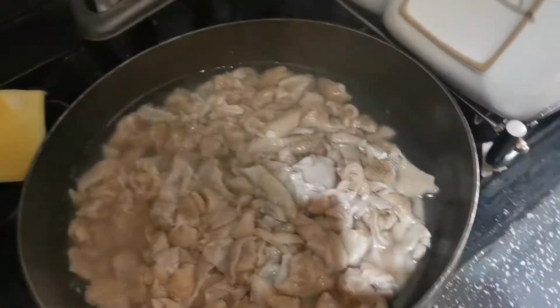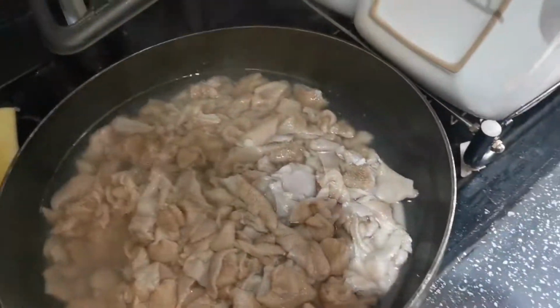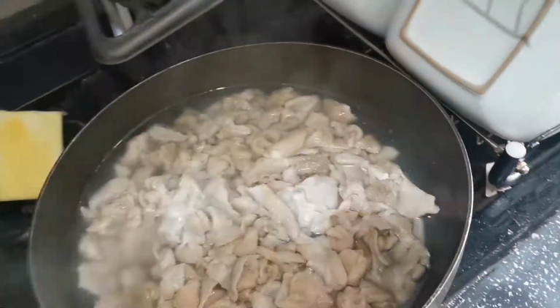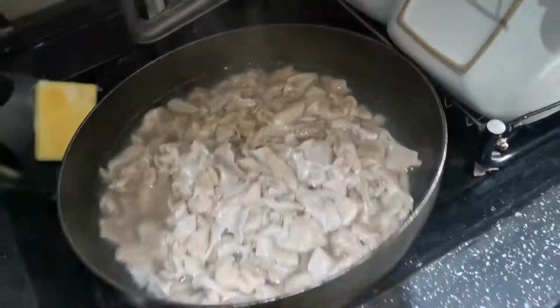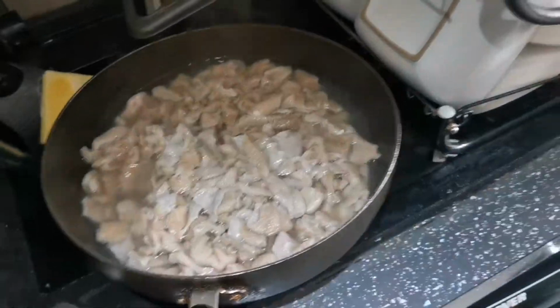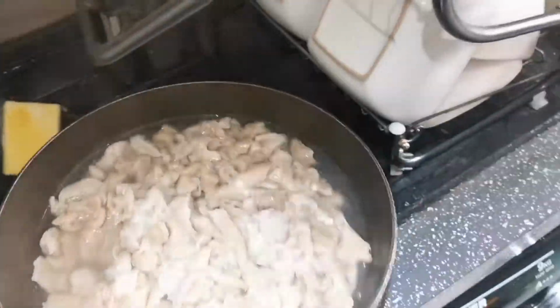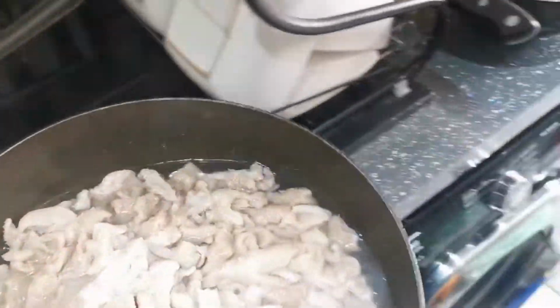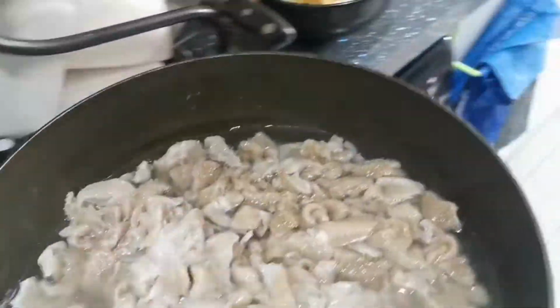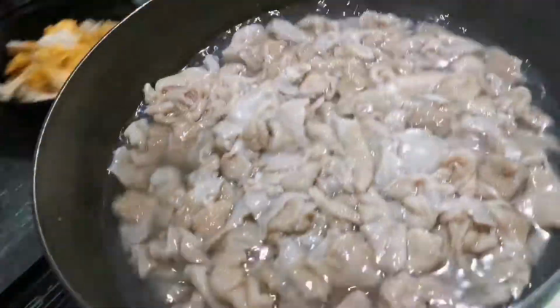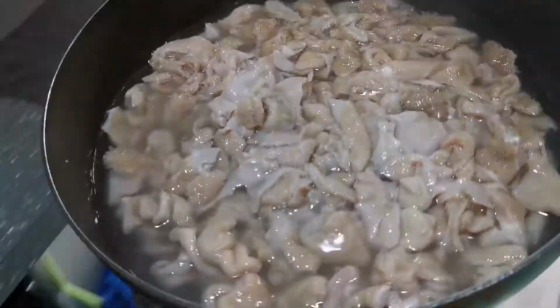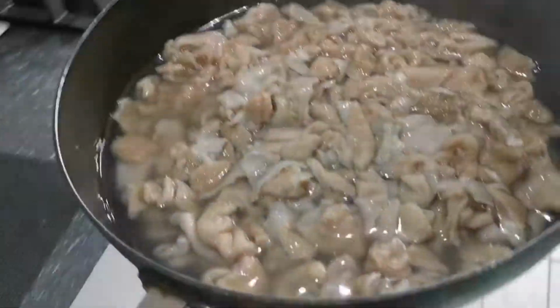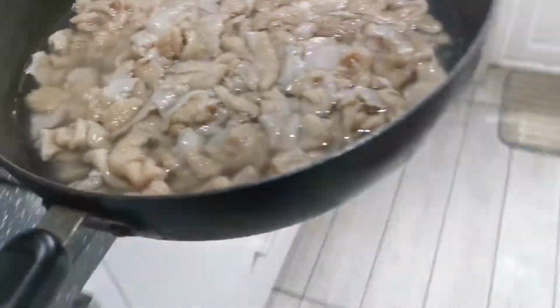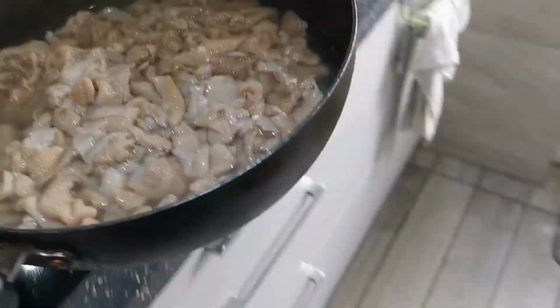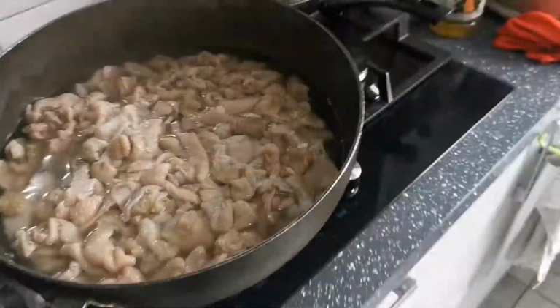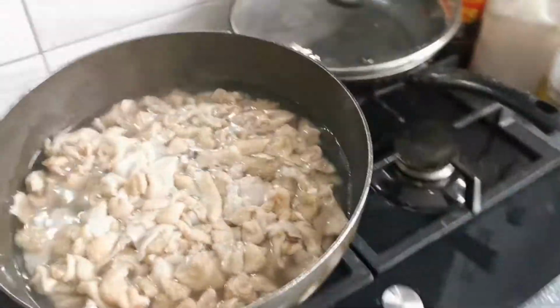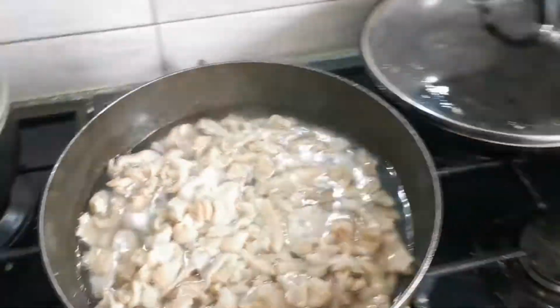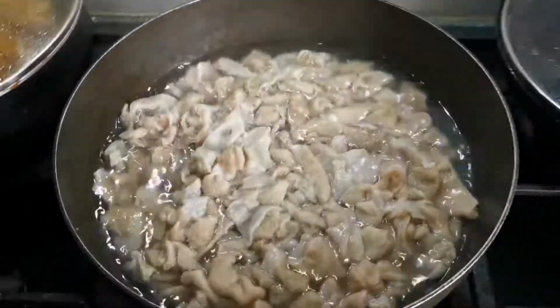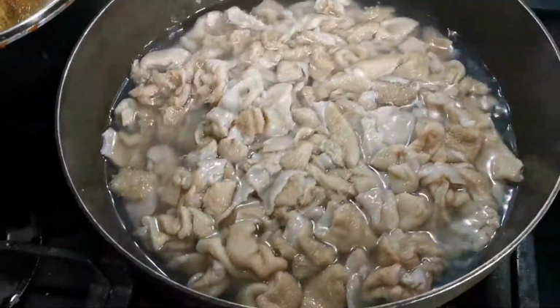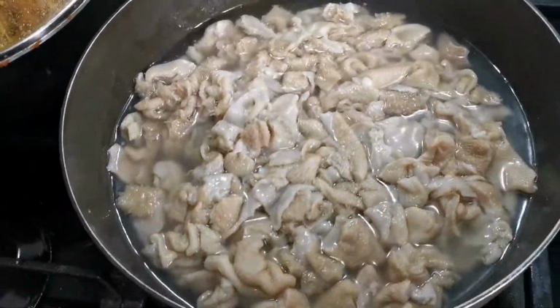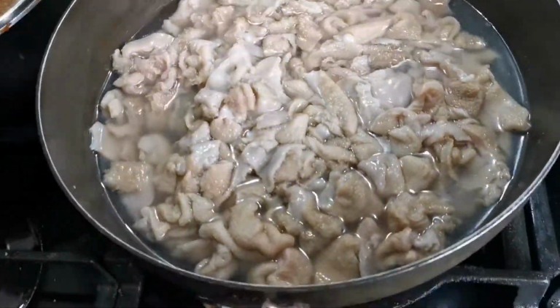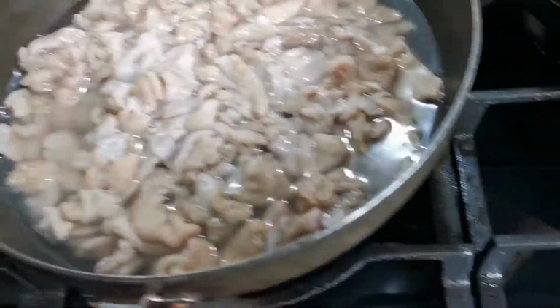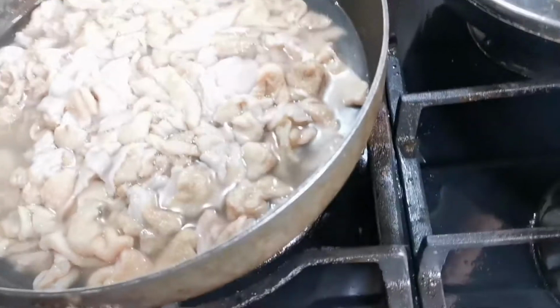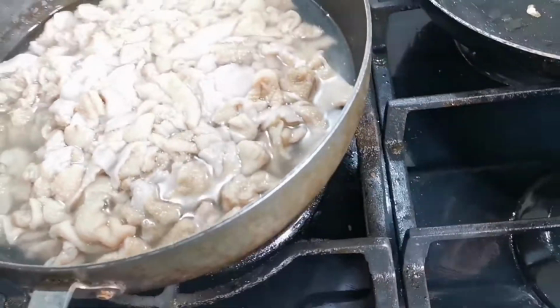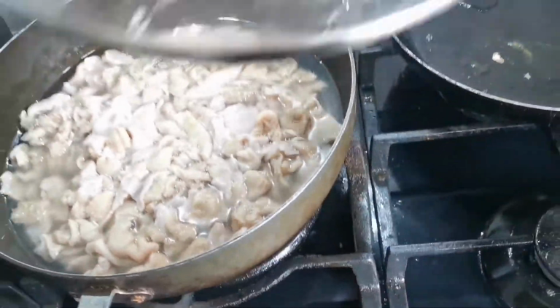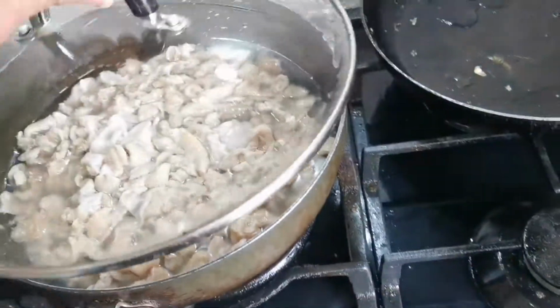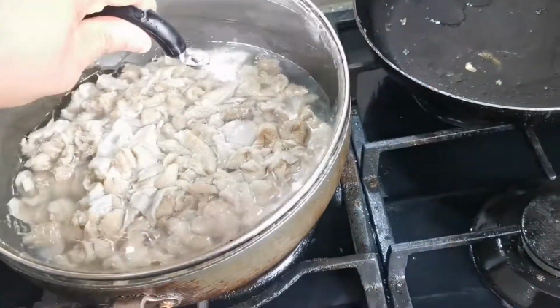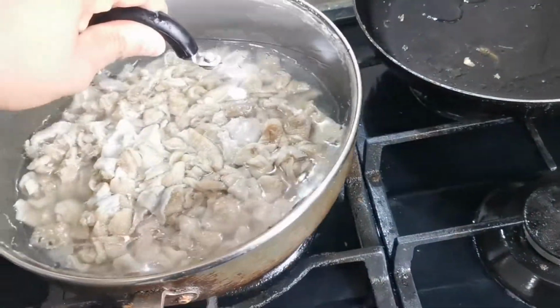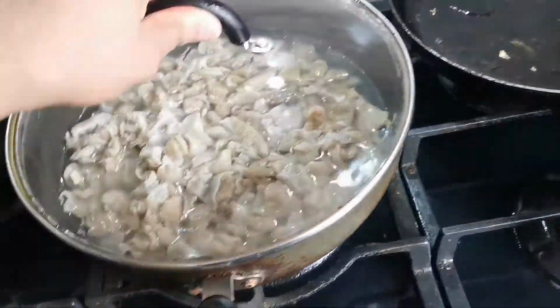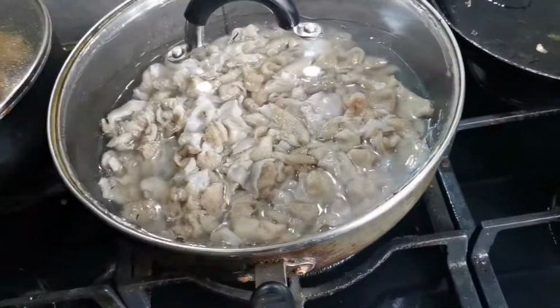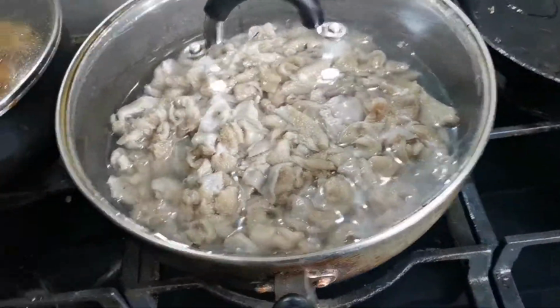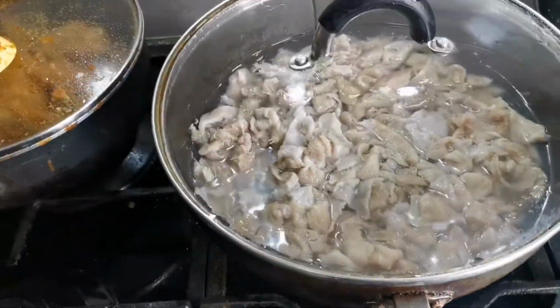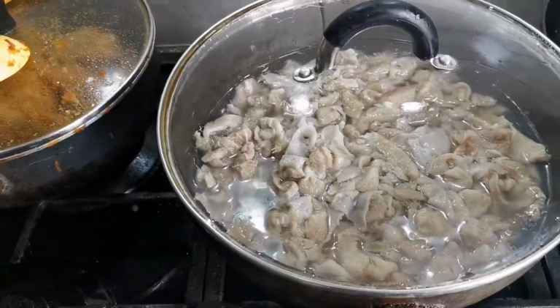This is enough water to boil them, because later on you throw this water away — you do not keep this water.